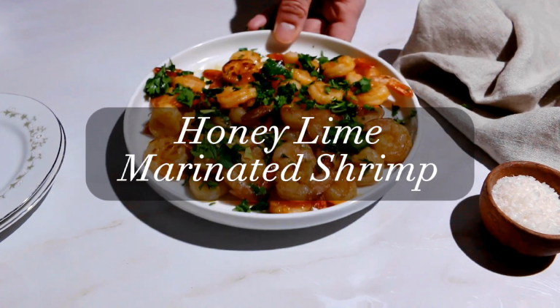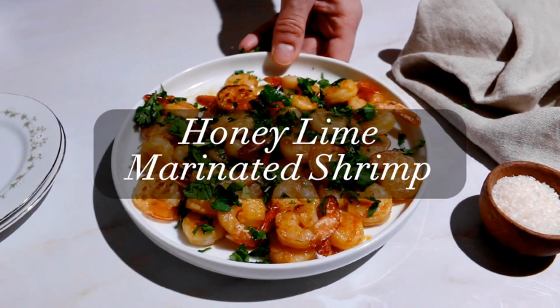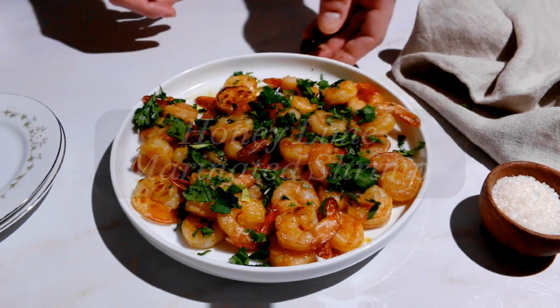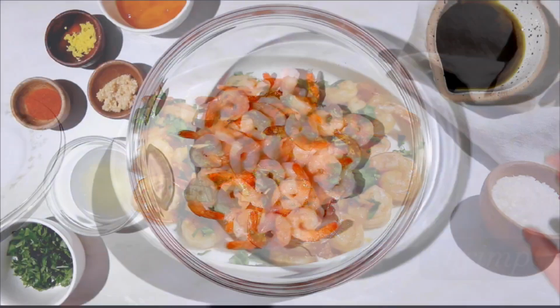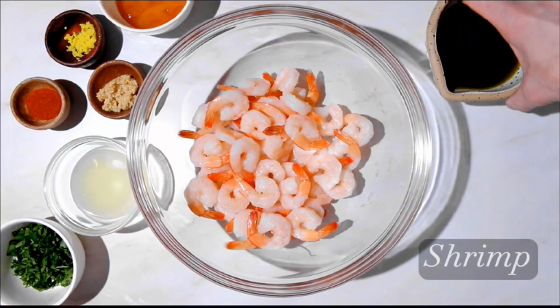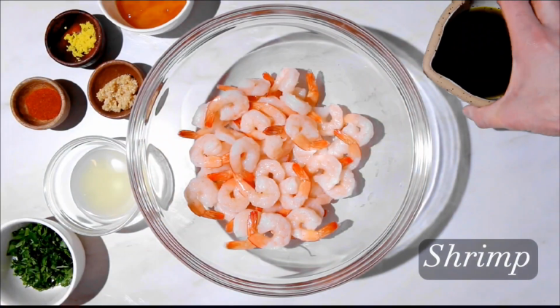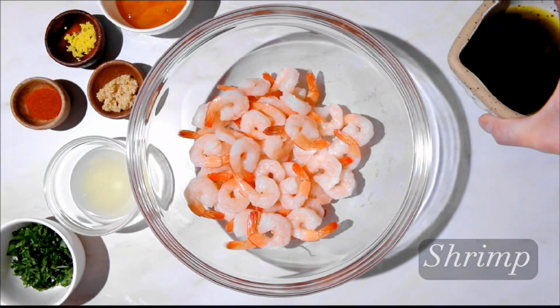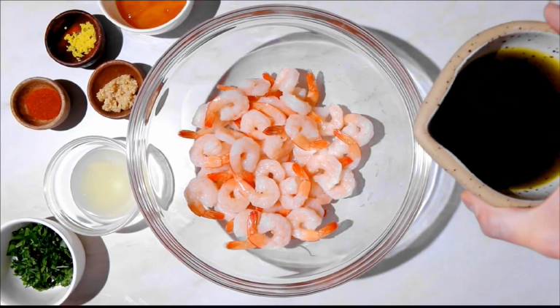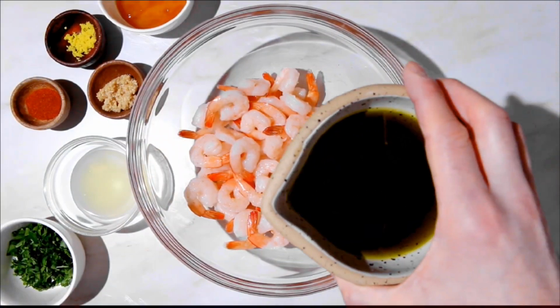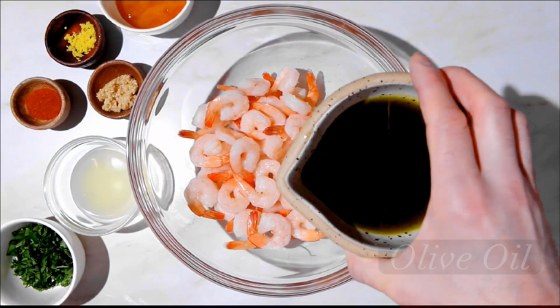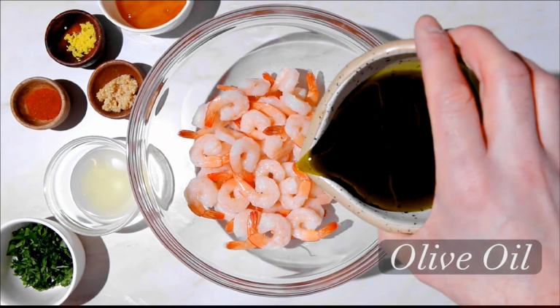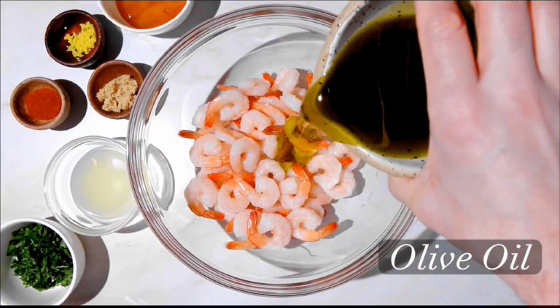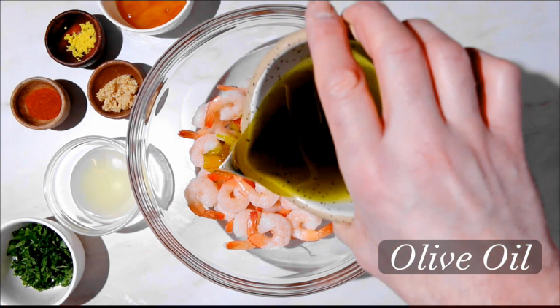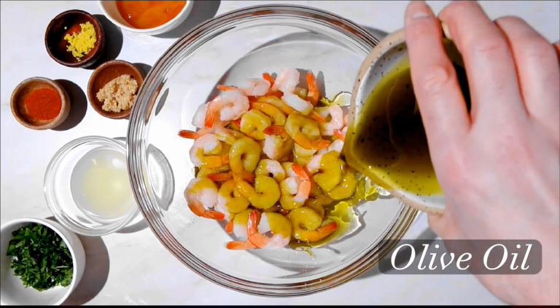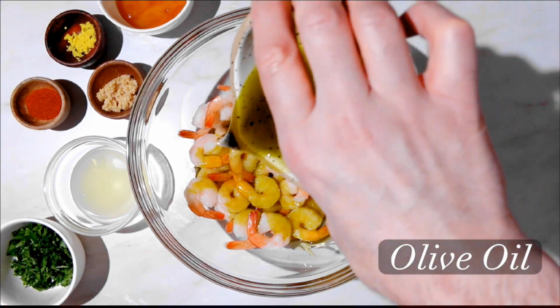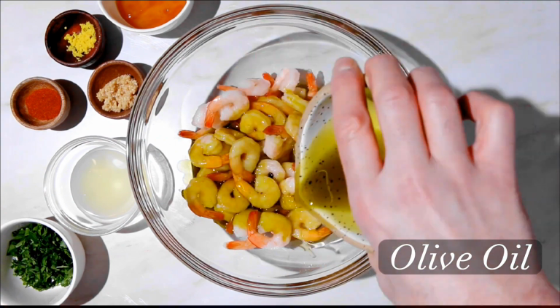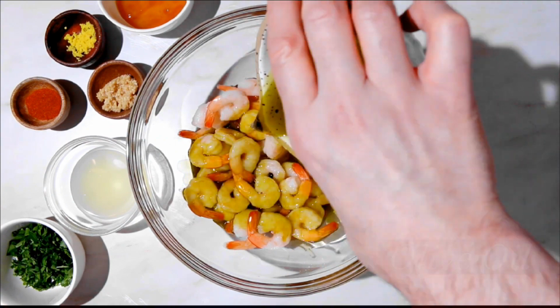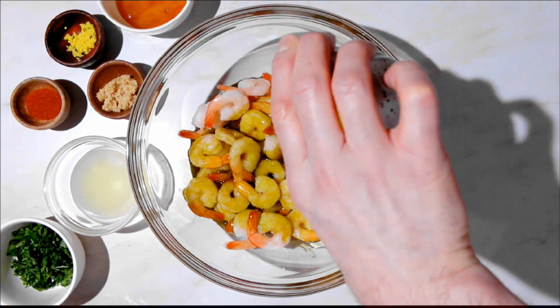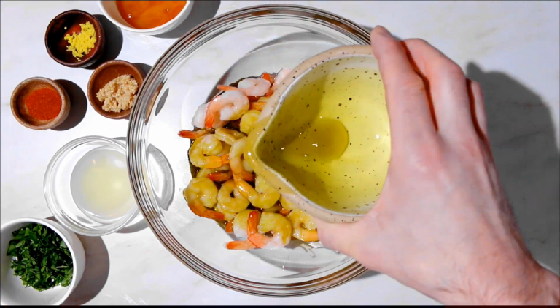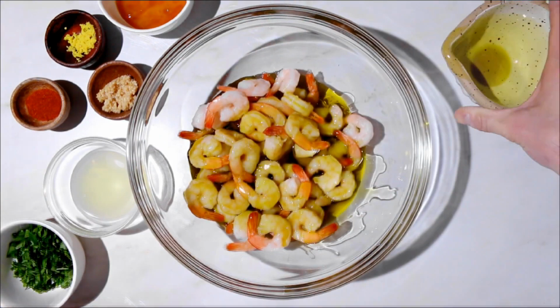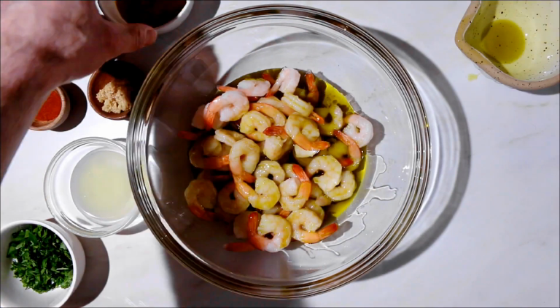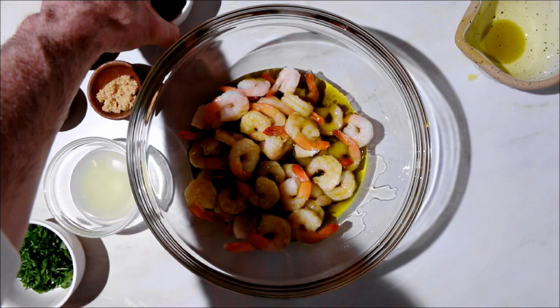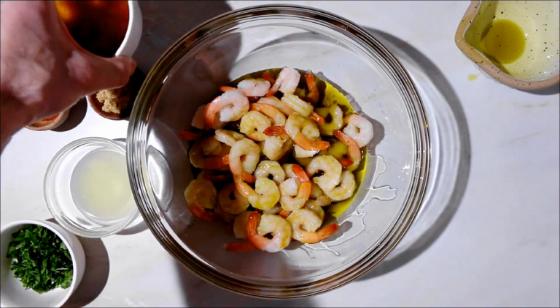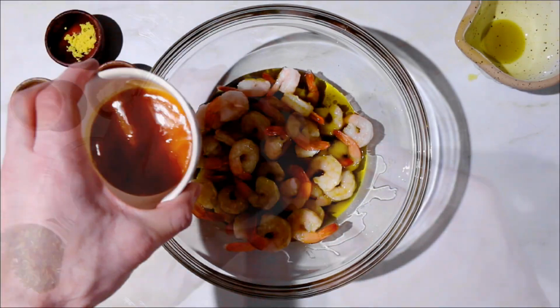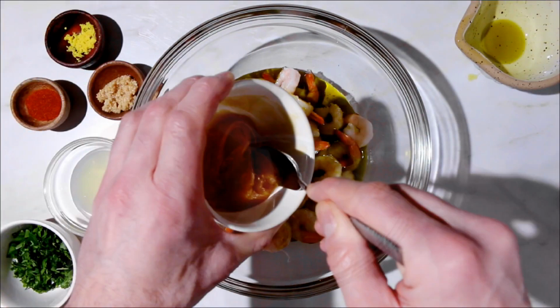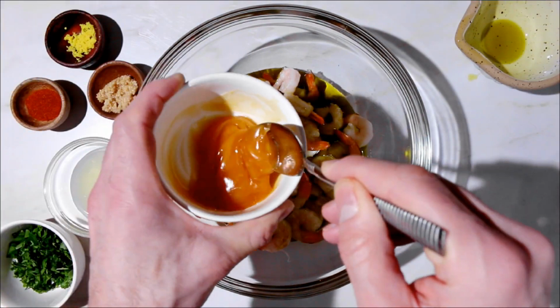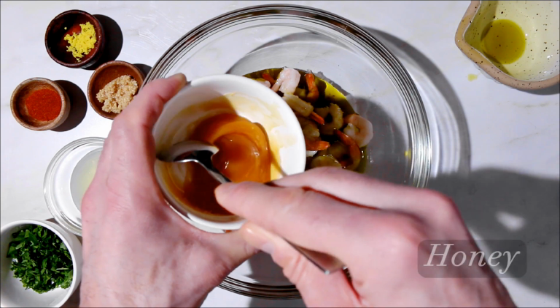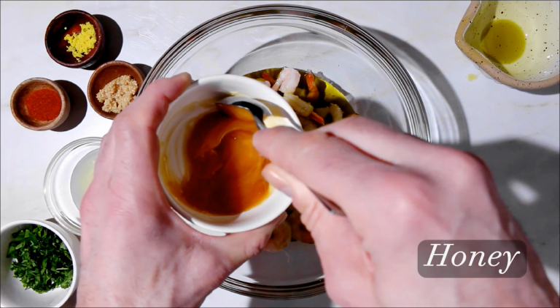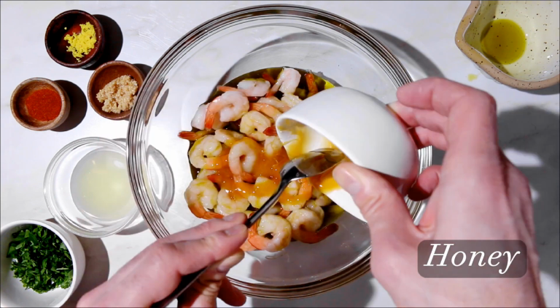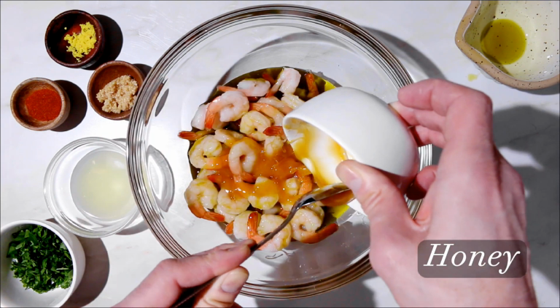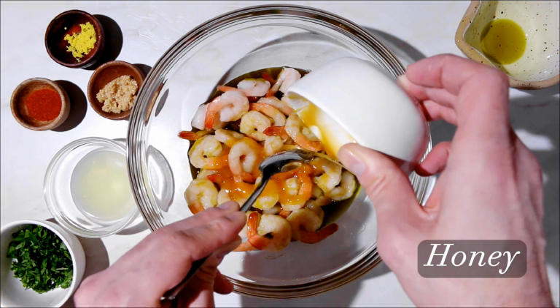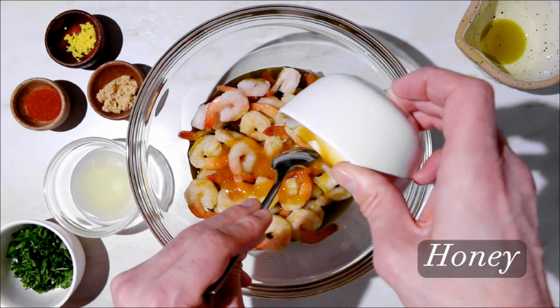Alright guys, we have a great recipe for you here: honey and lime marinated shrimp. One of my favorites. I love cooking with shrimp because it's so simple and easy to do. Plus, shrimp are always full of protein.